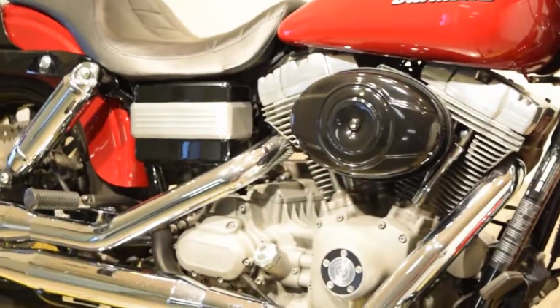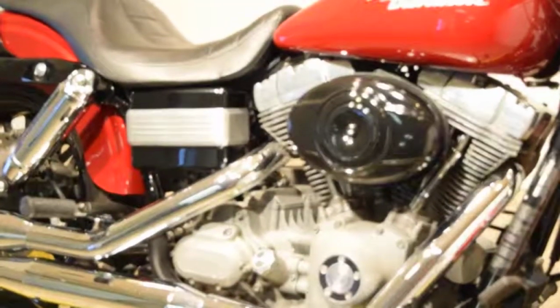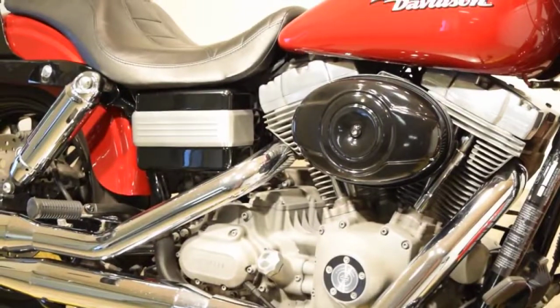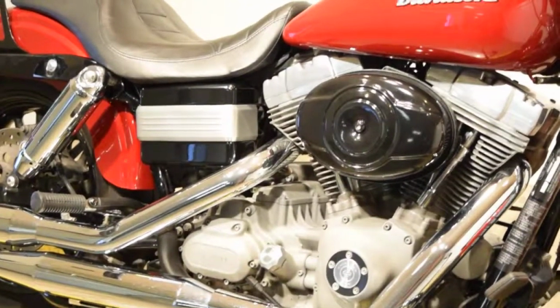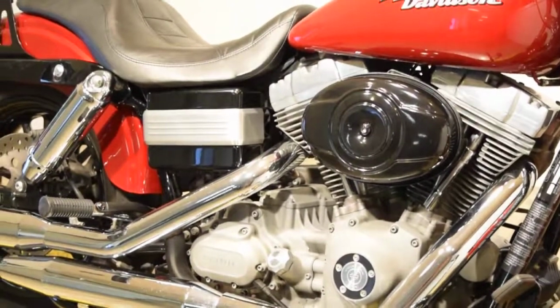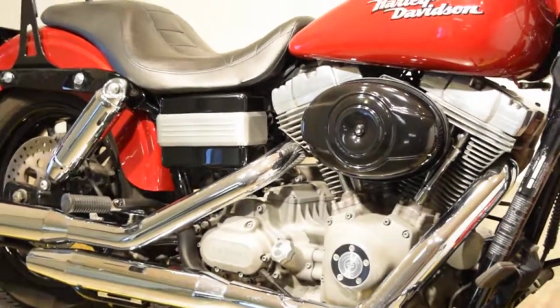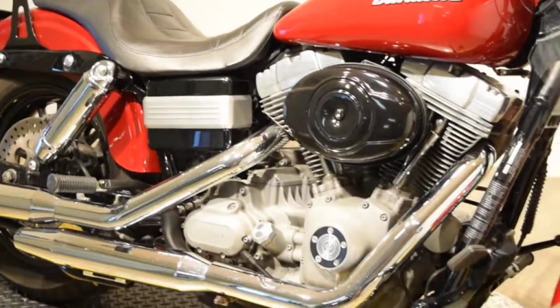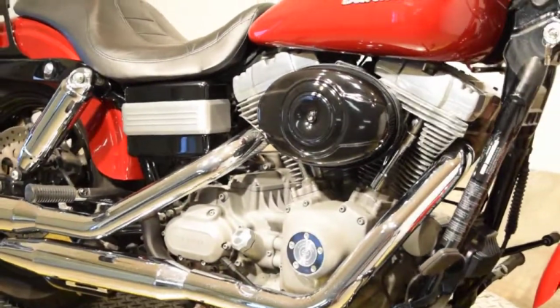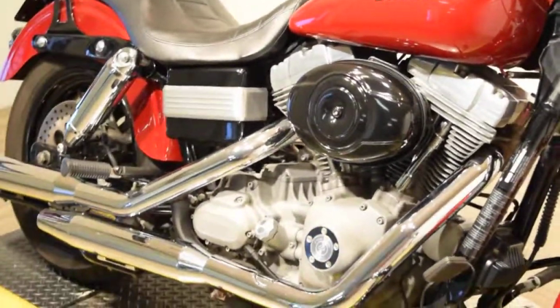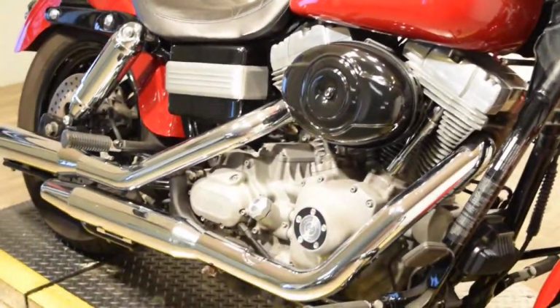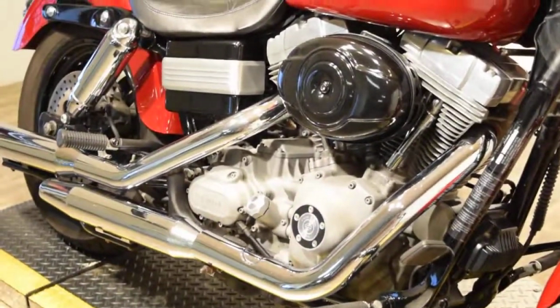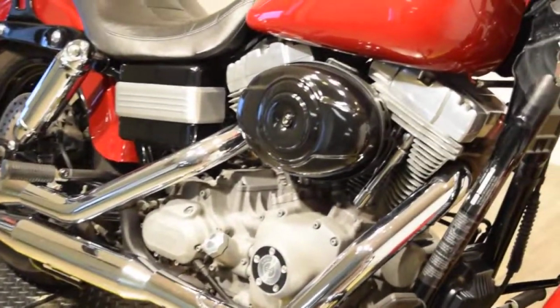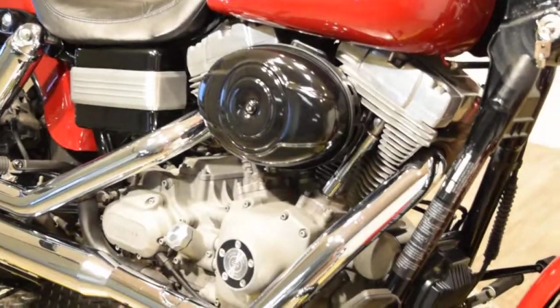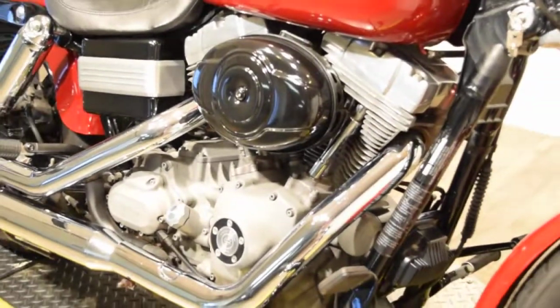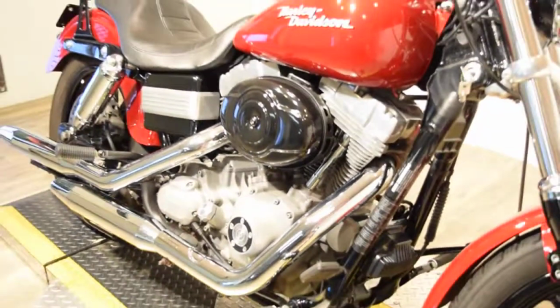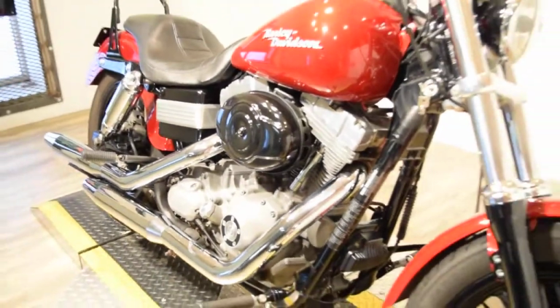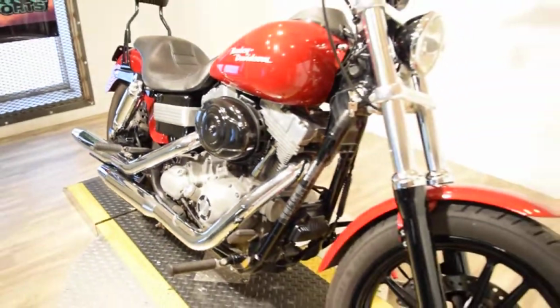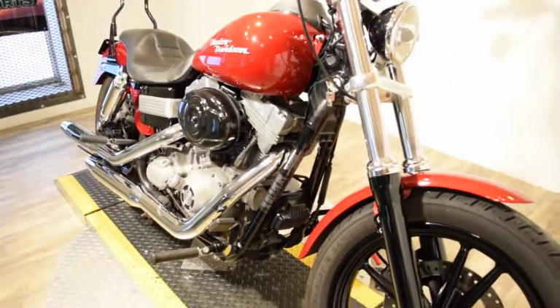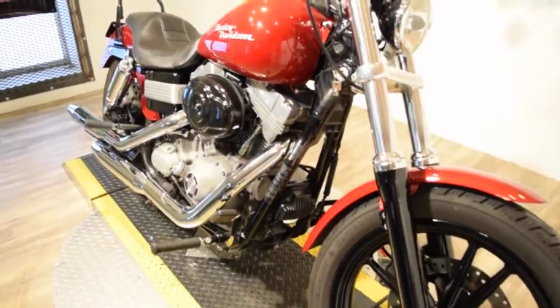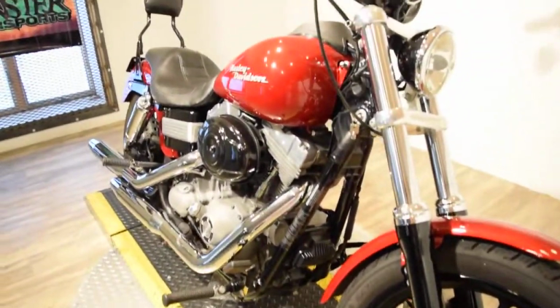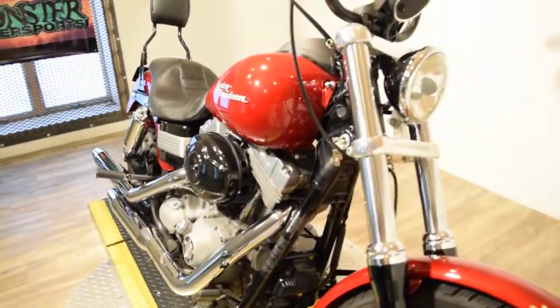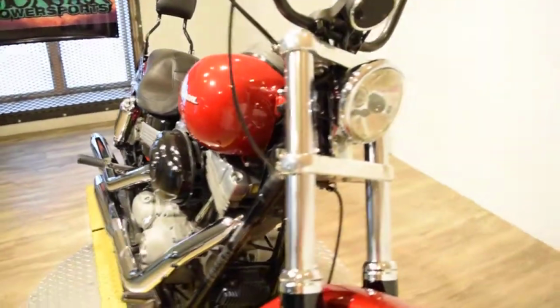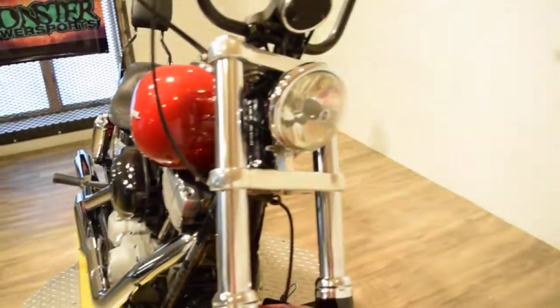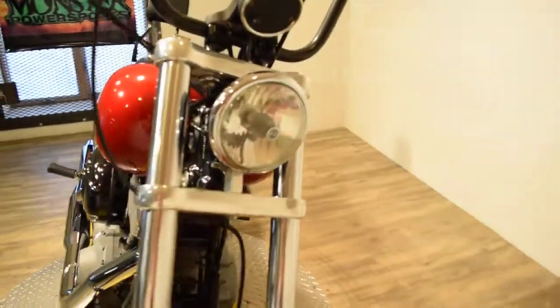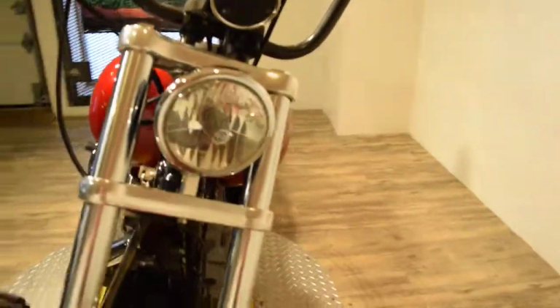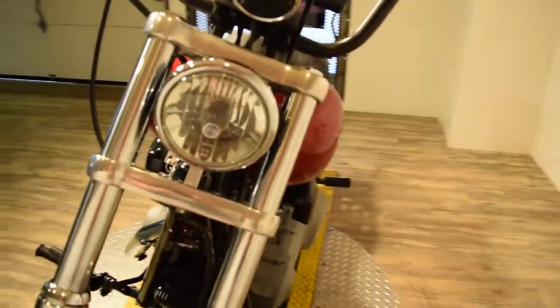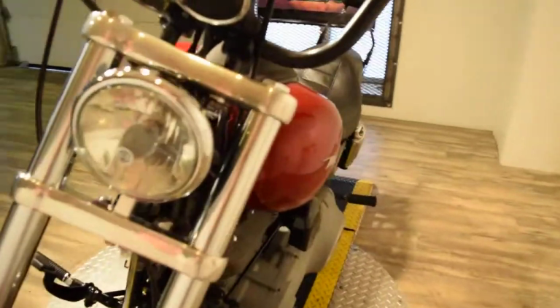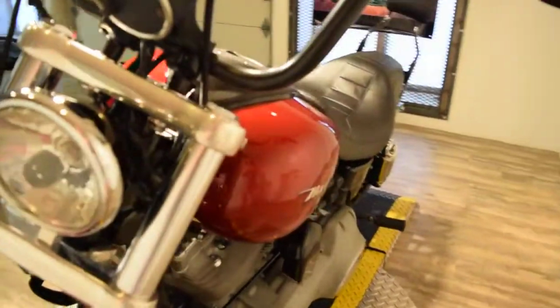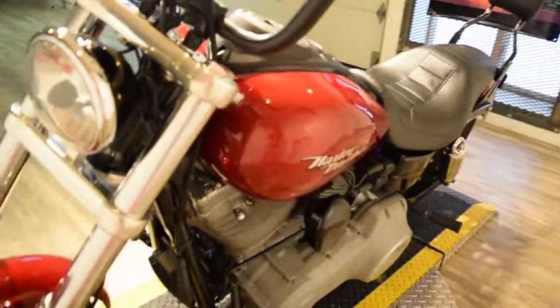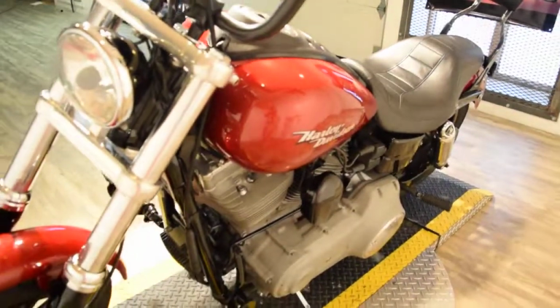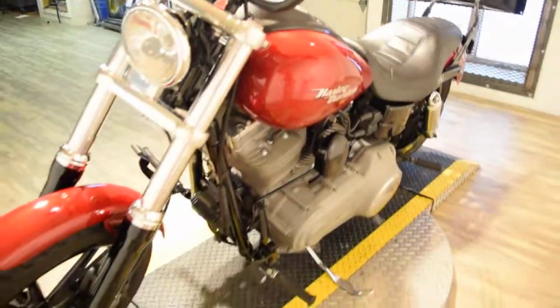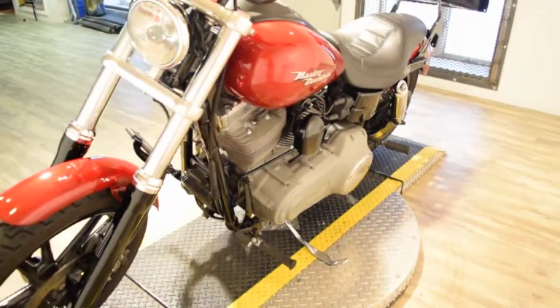You can check this bike out online on our website more closely at www.monsterpowersport.com. There you'll find we sell over 300 other used motorcycles, all fully serviced and inspected before they leave the door.